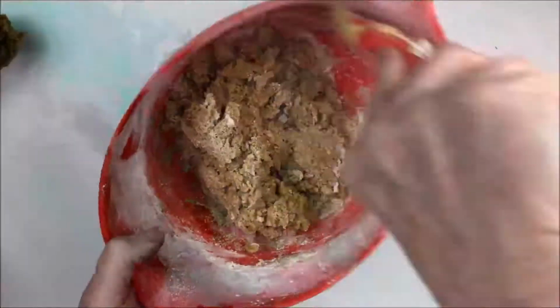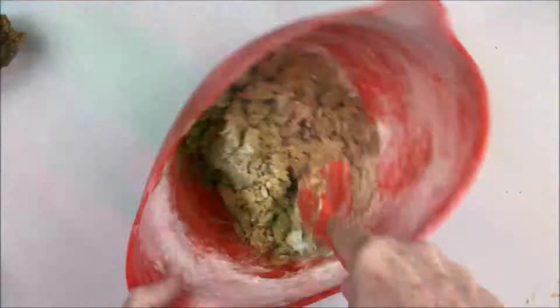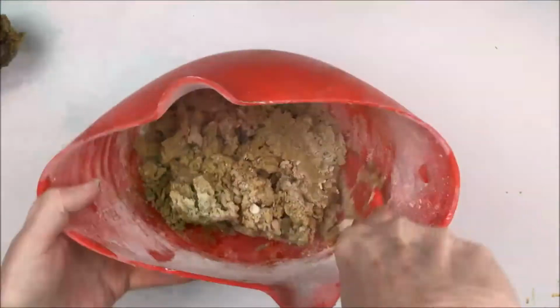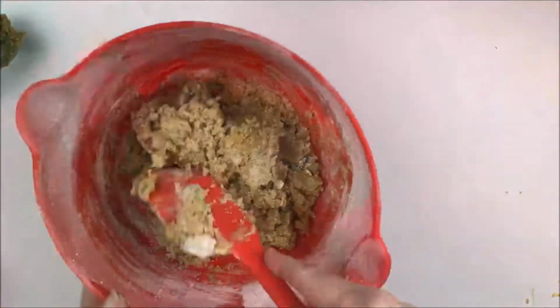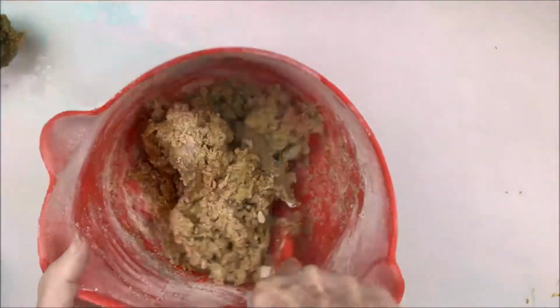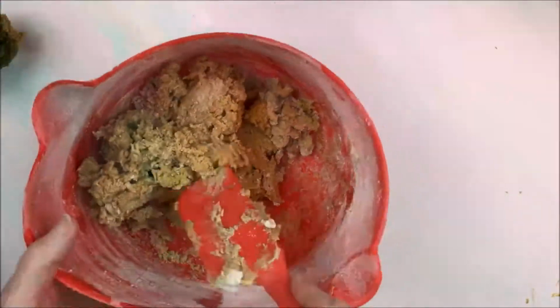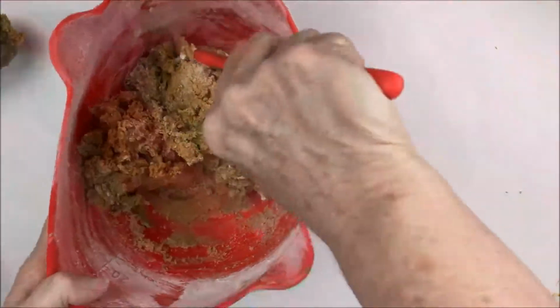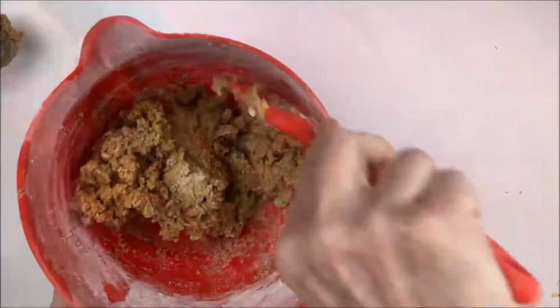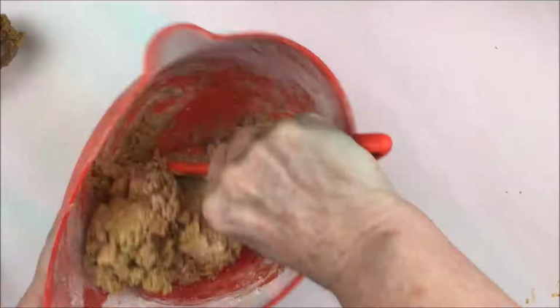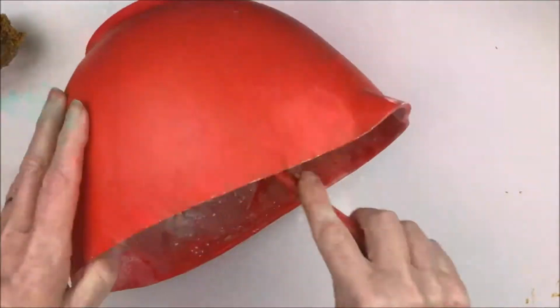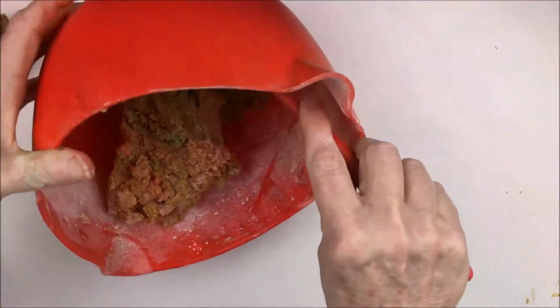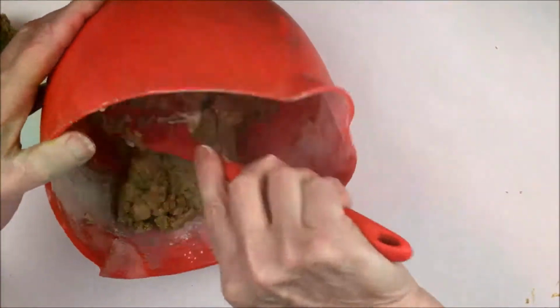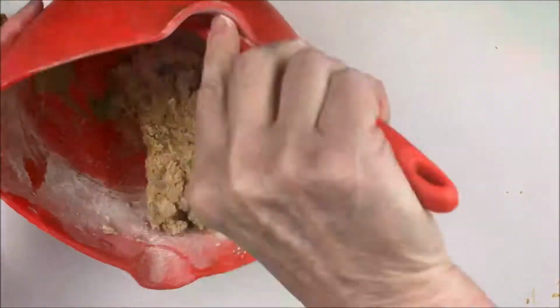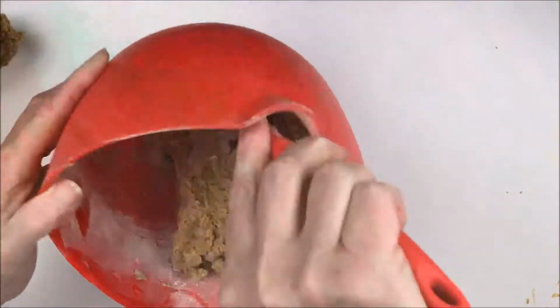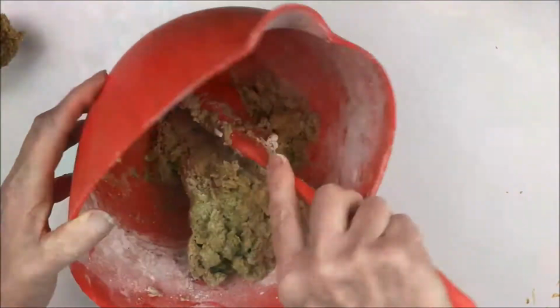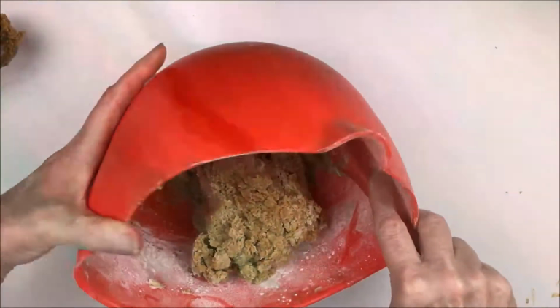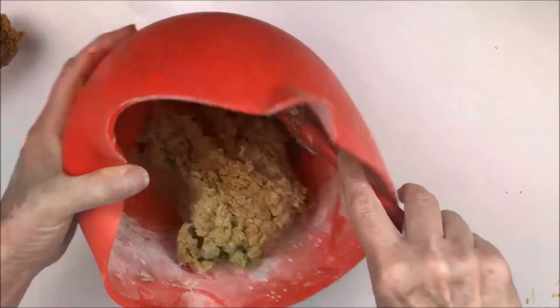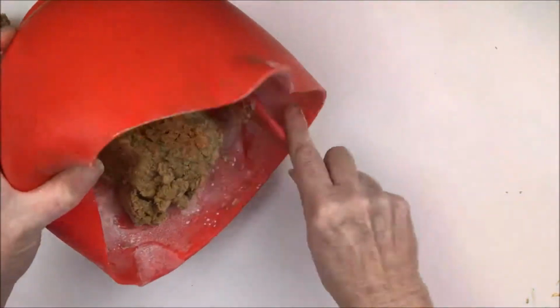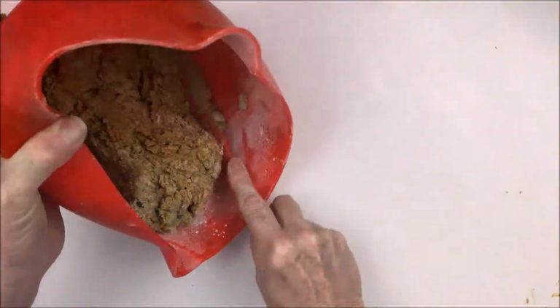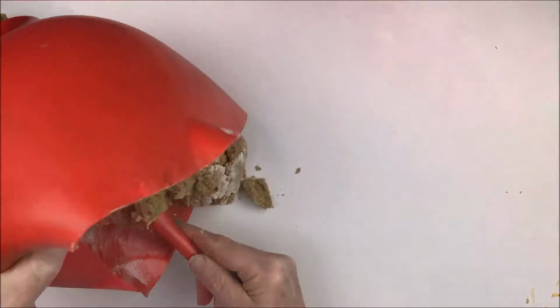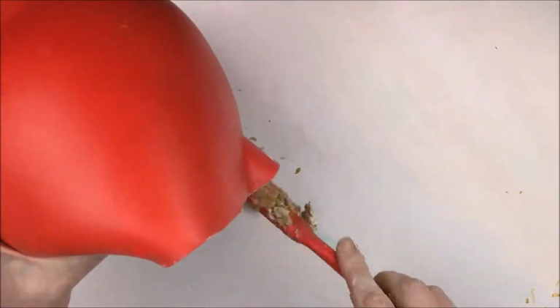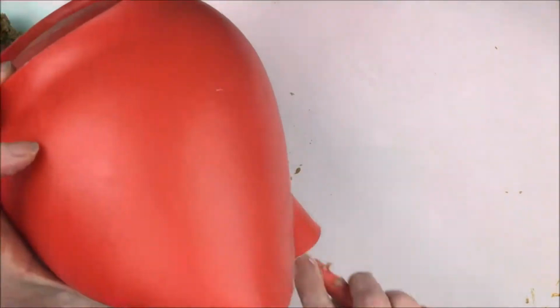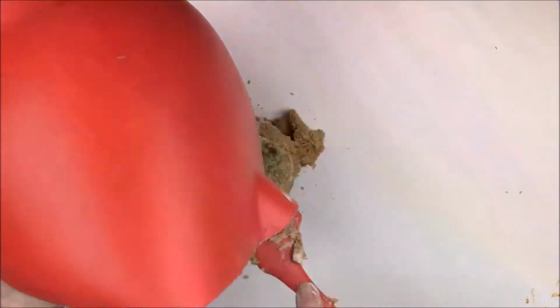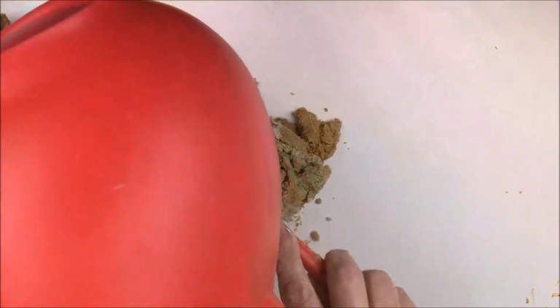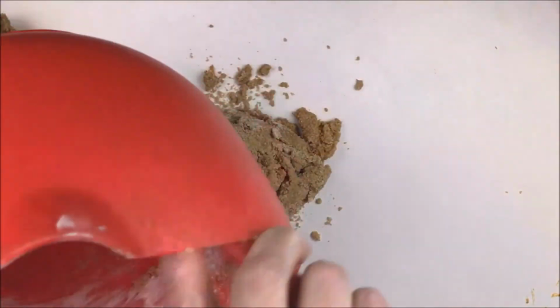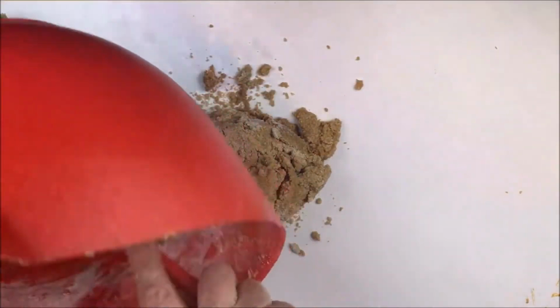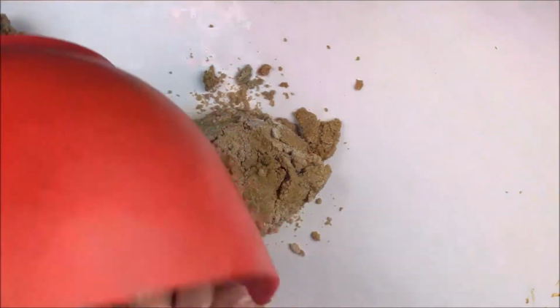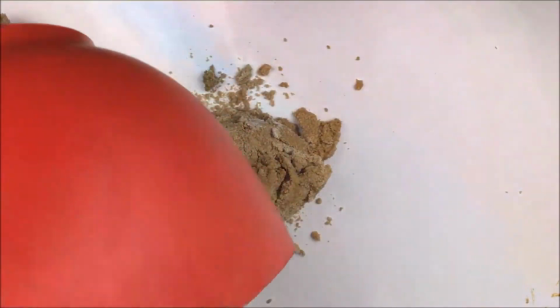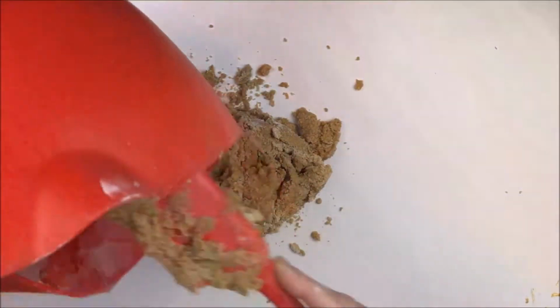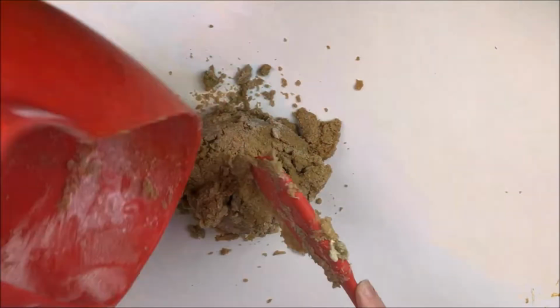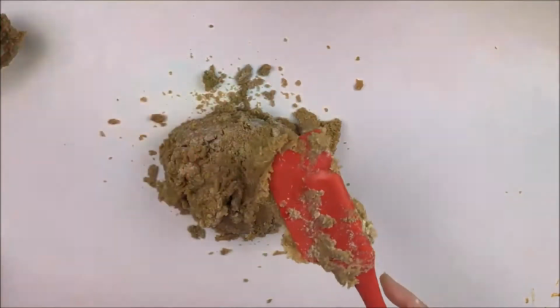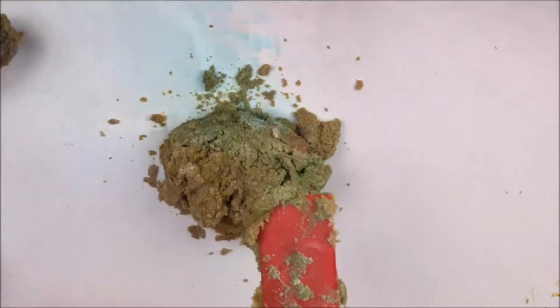Wrap it in plastic wrap and leave it in the fridge for at least a couple of hours. Then when you're ready to make your gingerbread, bring it out of the fridge and let it get back to room temperature.